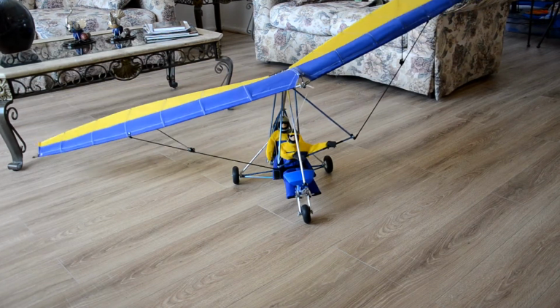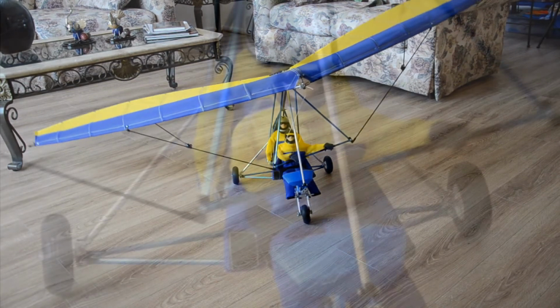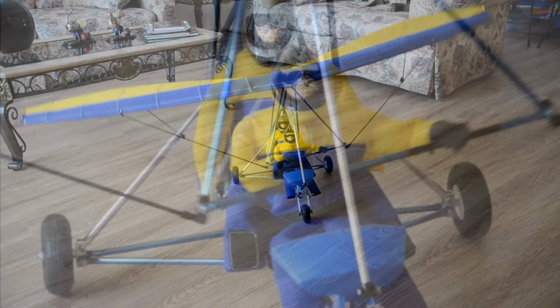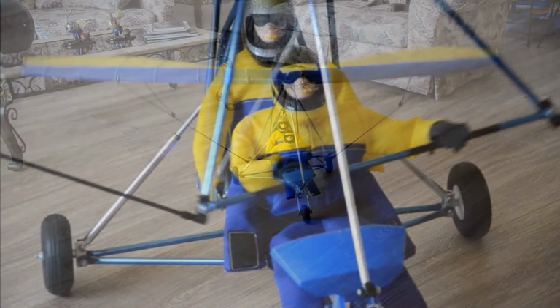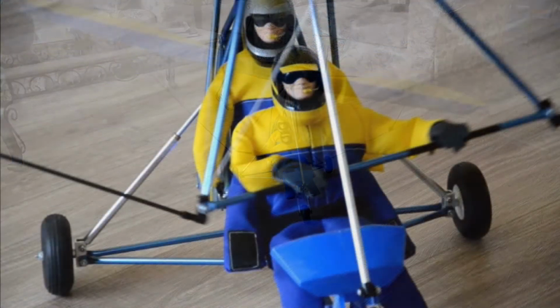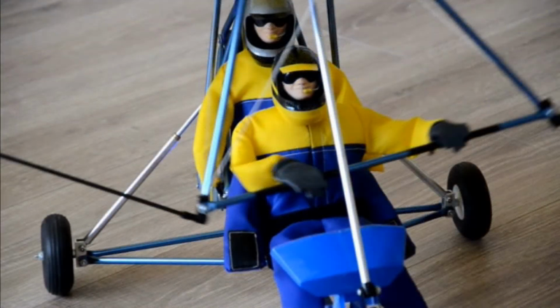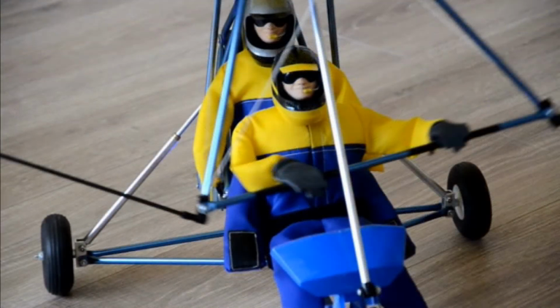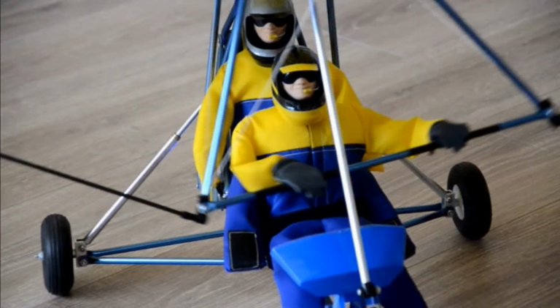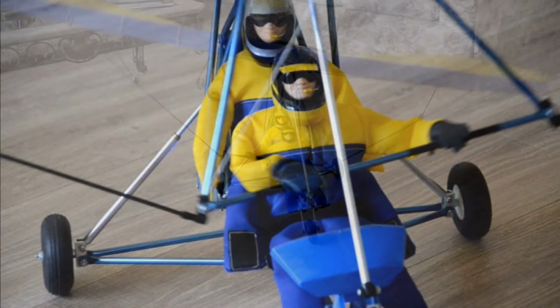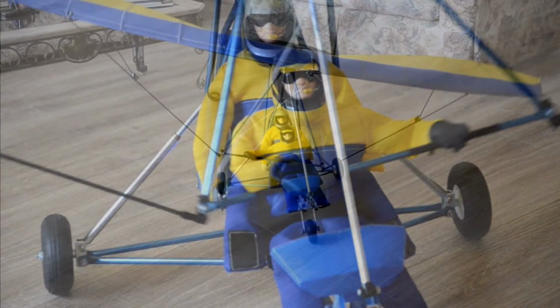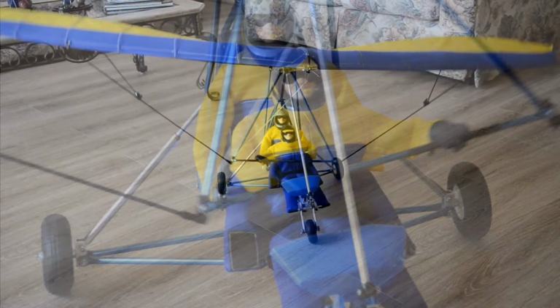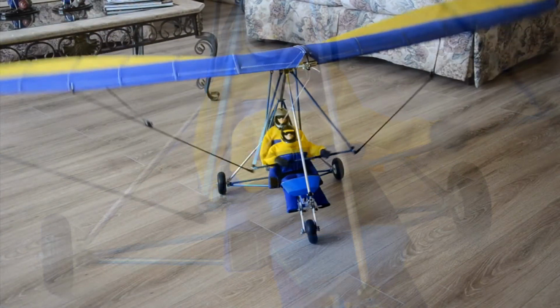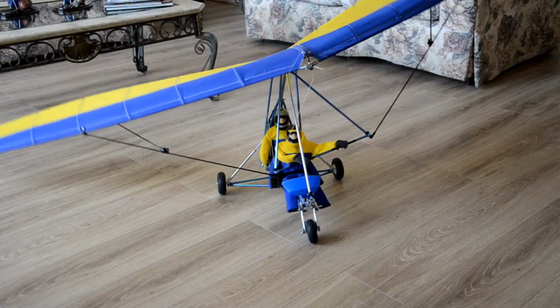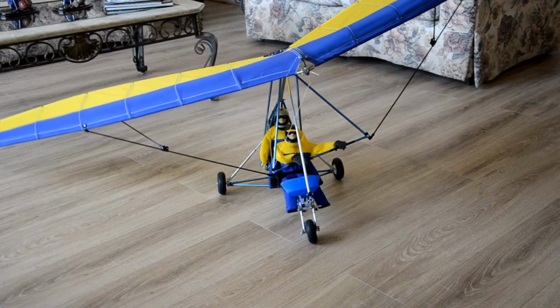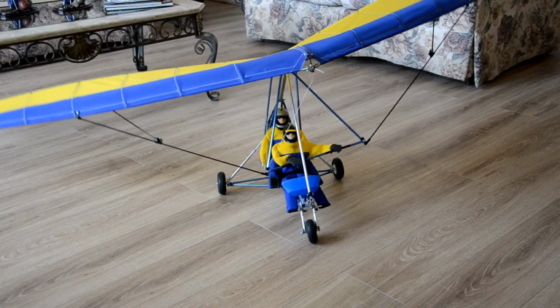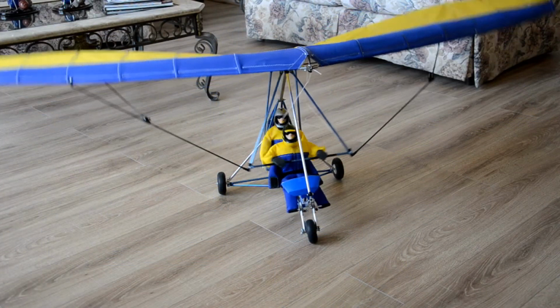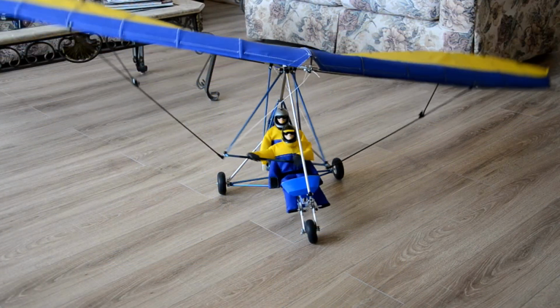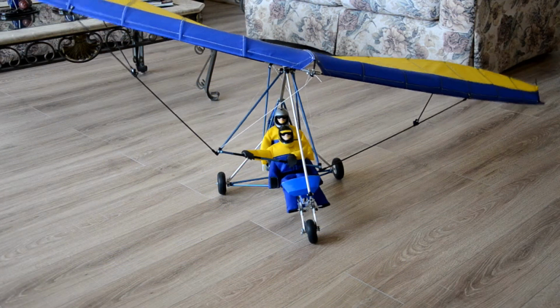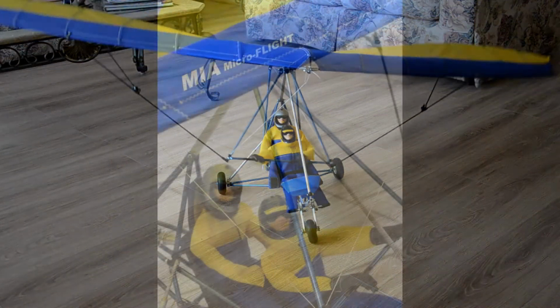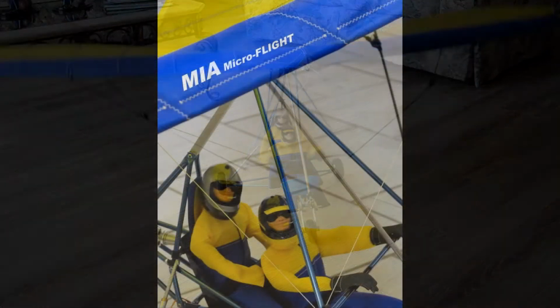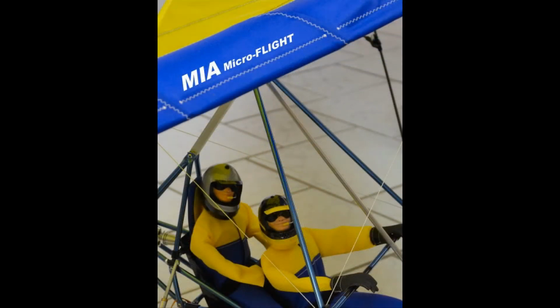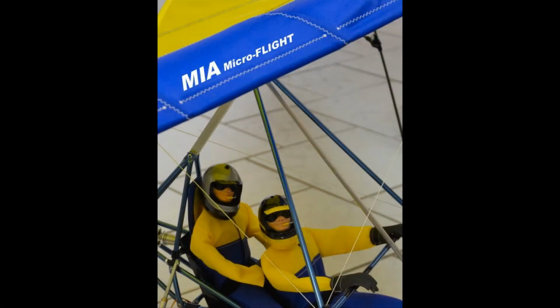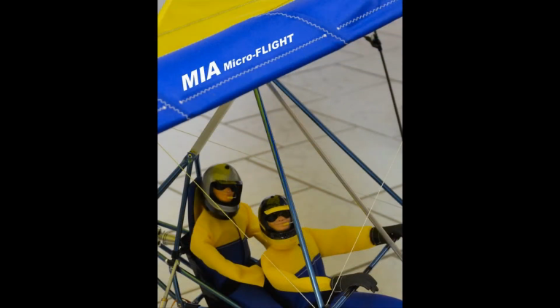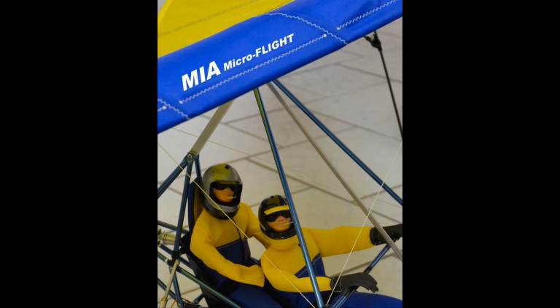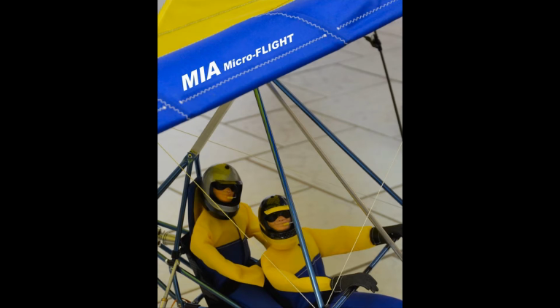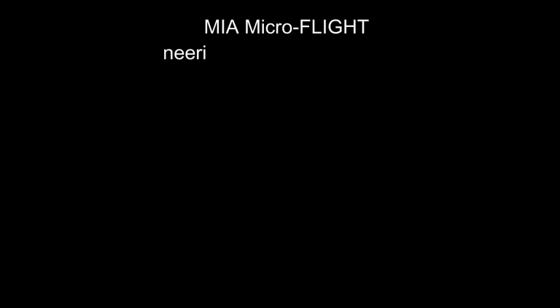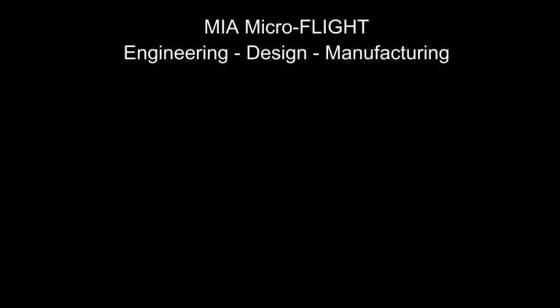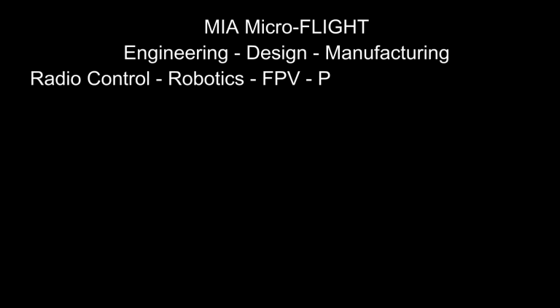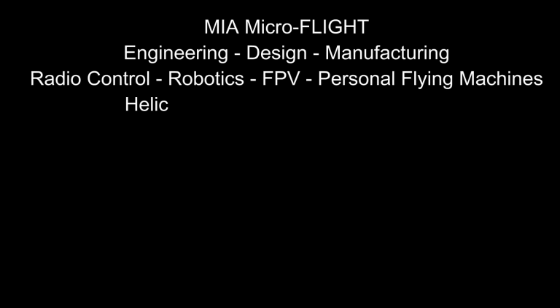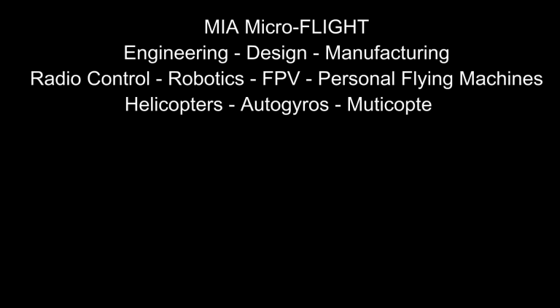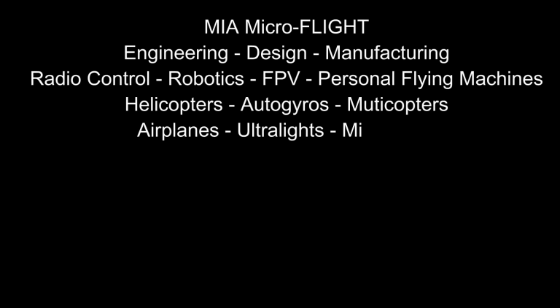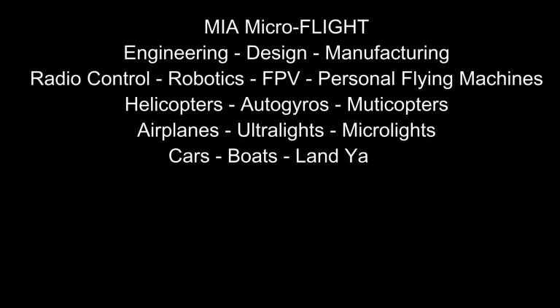I've been working on the body on and off, so that'll be the finishing touch. Once again, this is Mario with MIA Micro Flight — stay tuned for more.